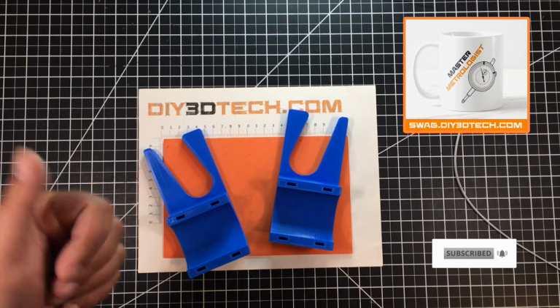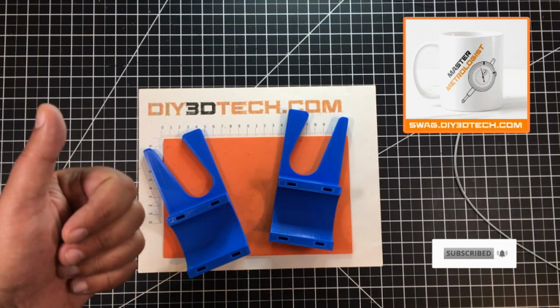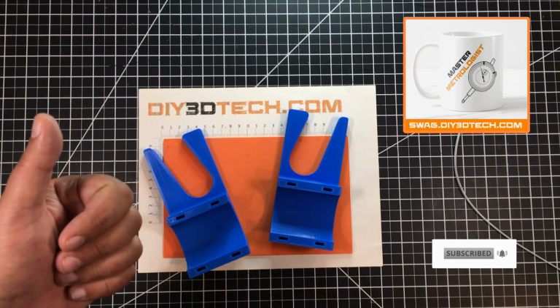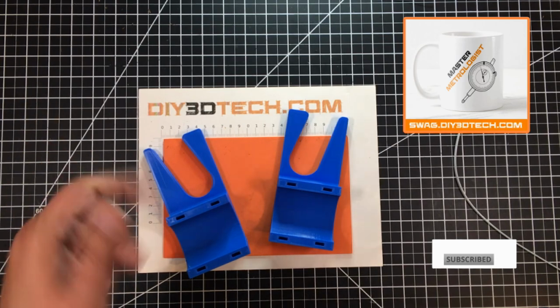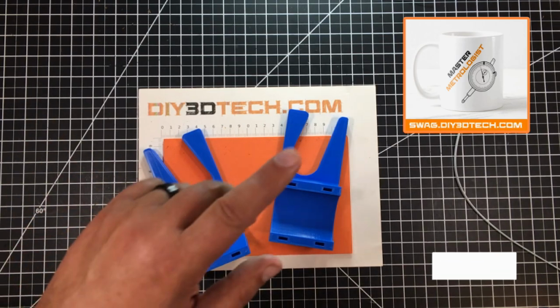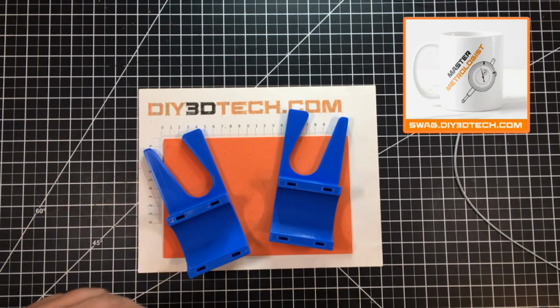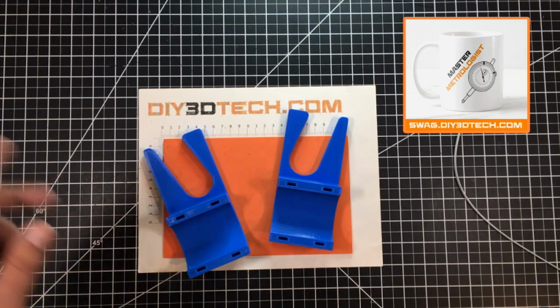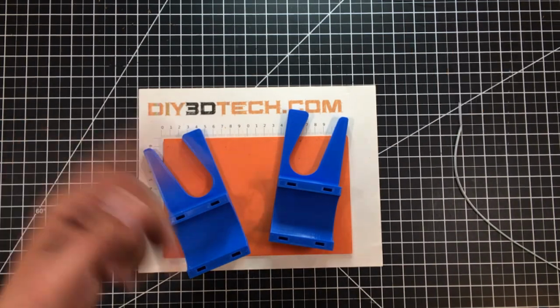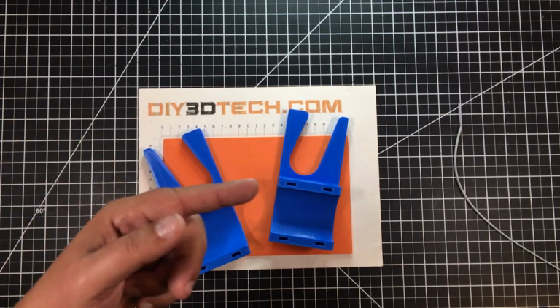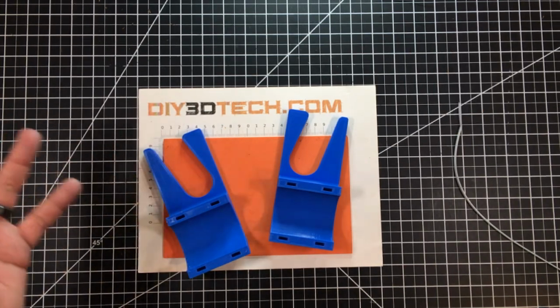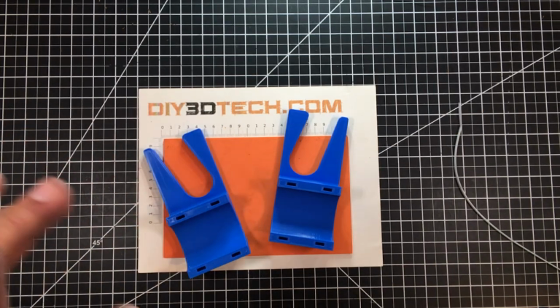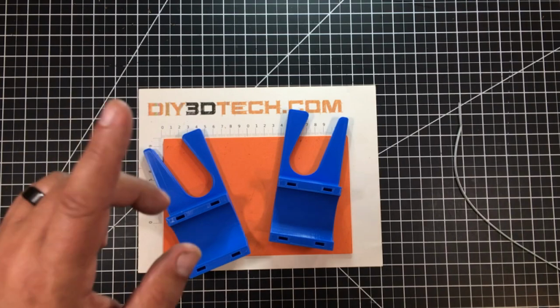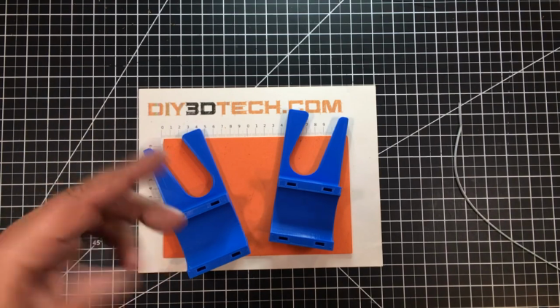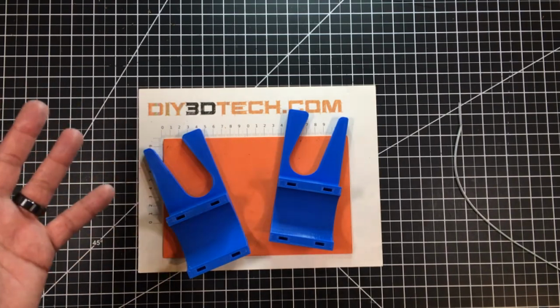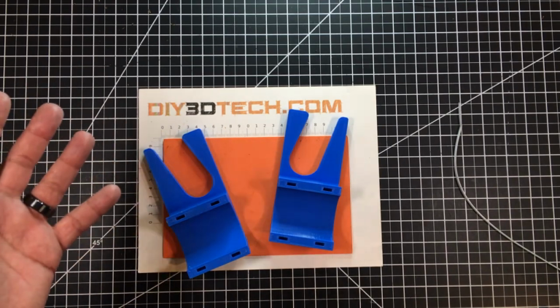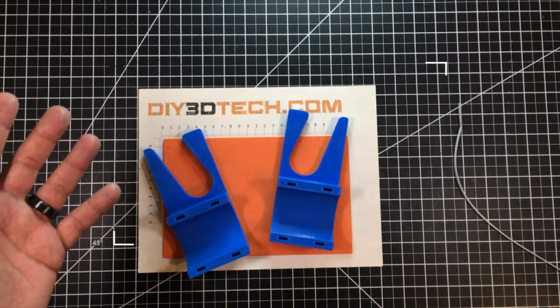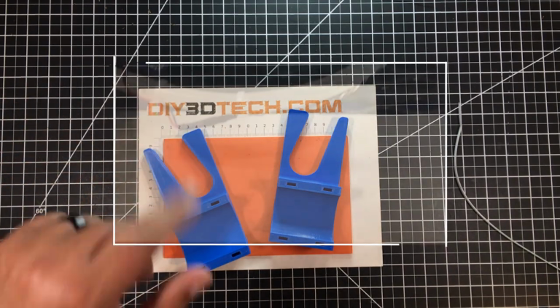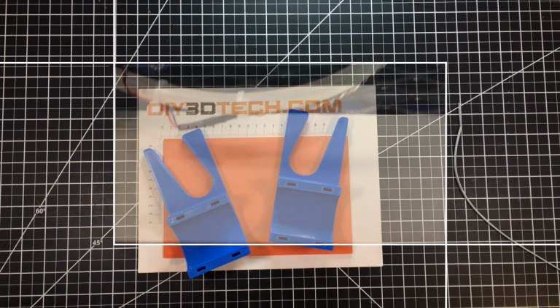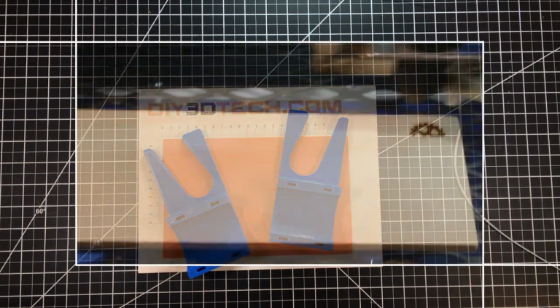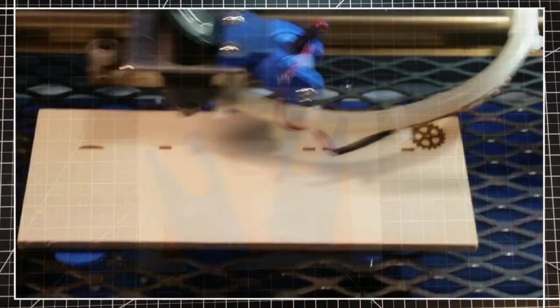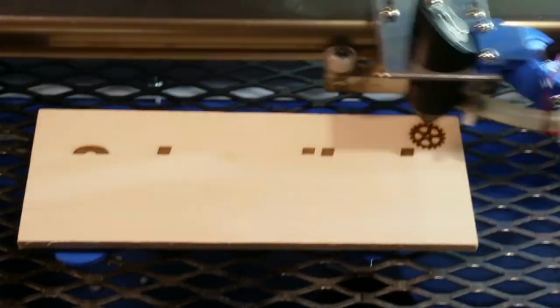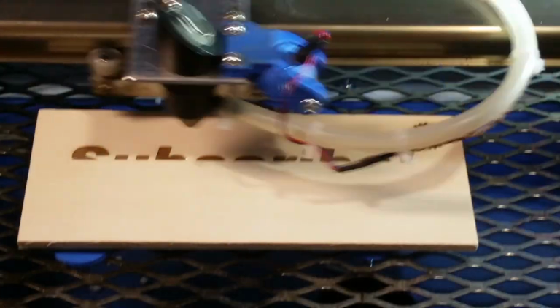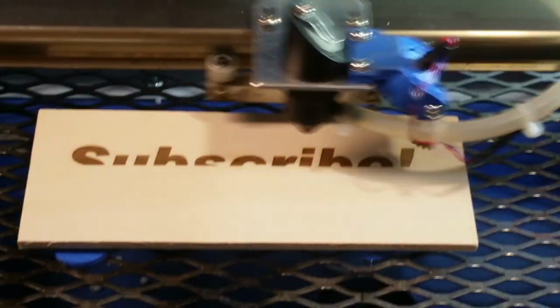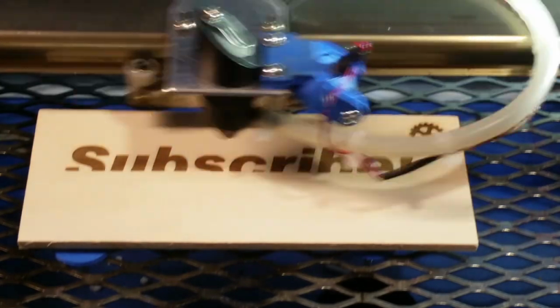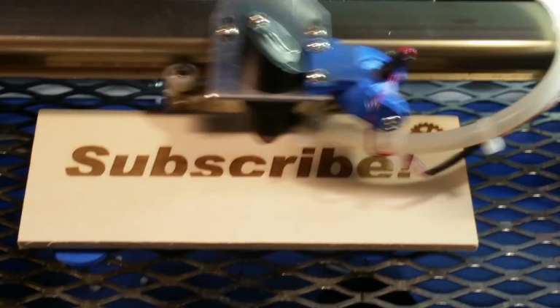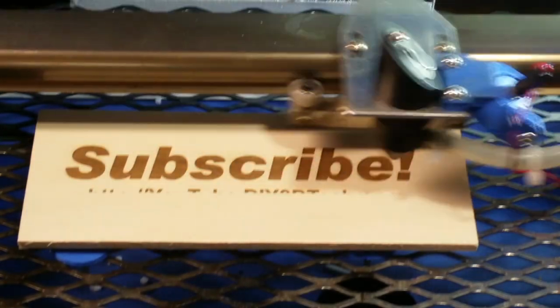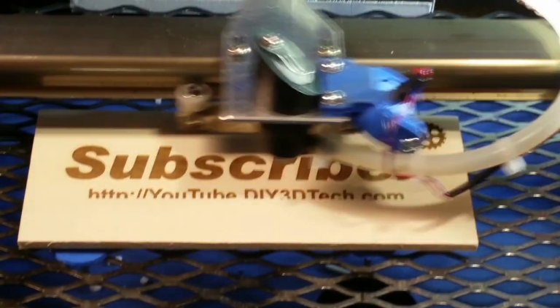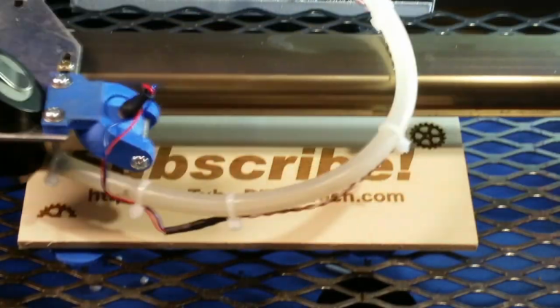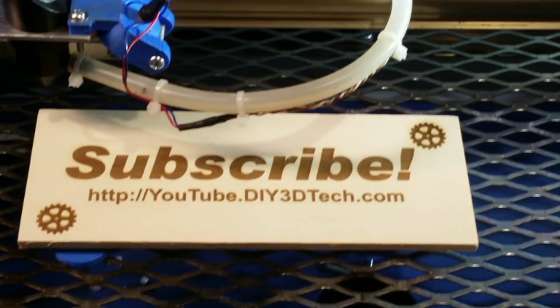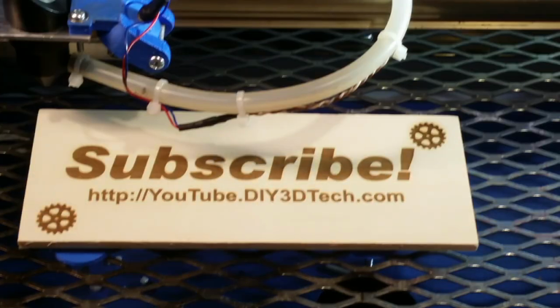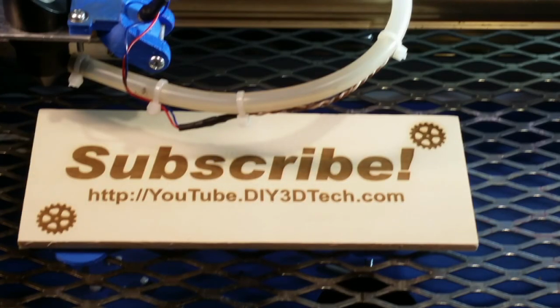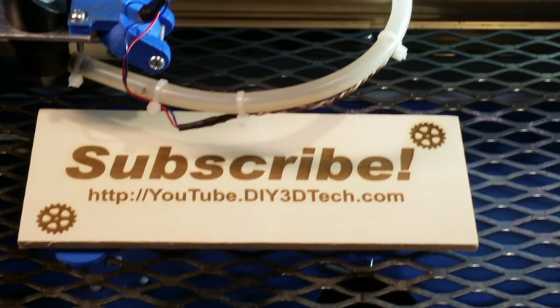Hopefully you enjoyed this — if you did, give it a big thumbs up. Check out the swag shop, subscribe to the channel, and we'll catch you in the next video where we're designing something else cool. Please click like and subscribe to keep up to date on all of our projects. Cheers!